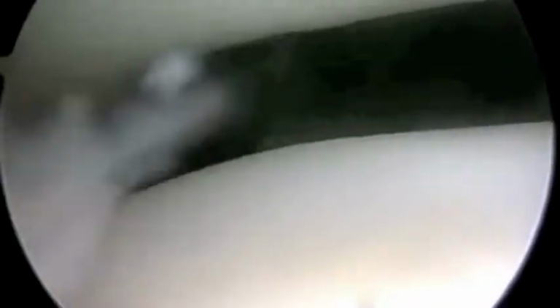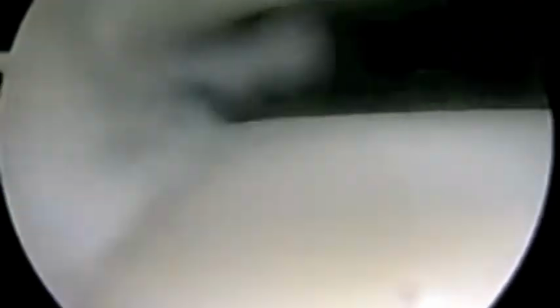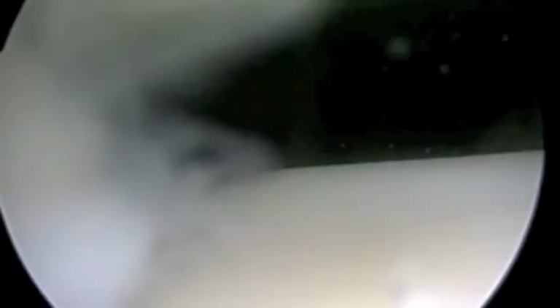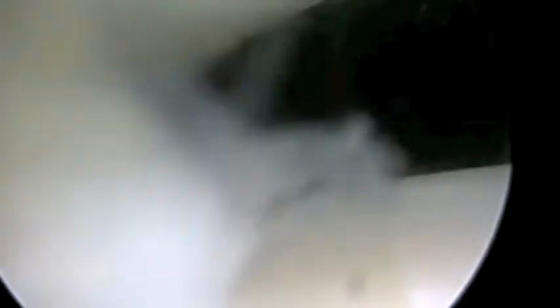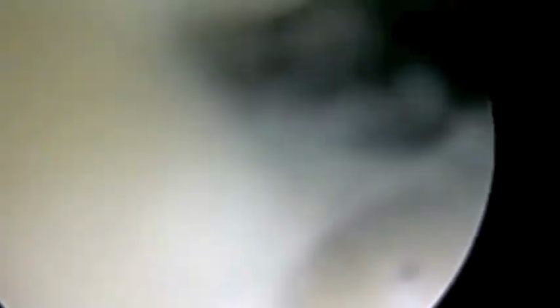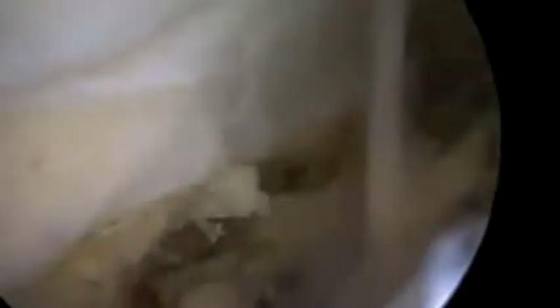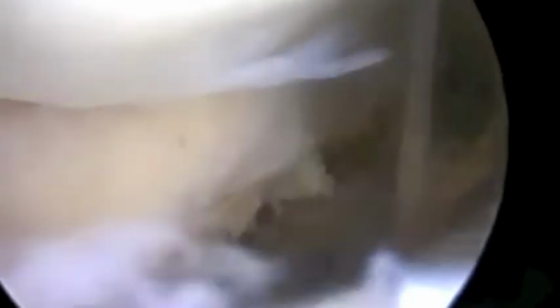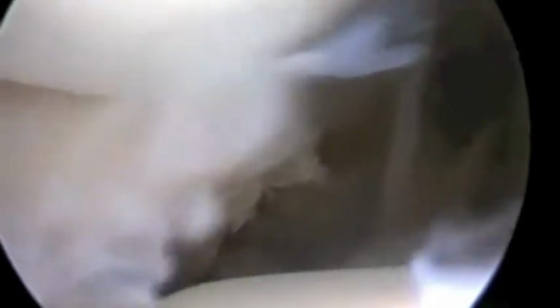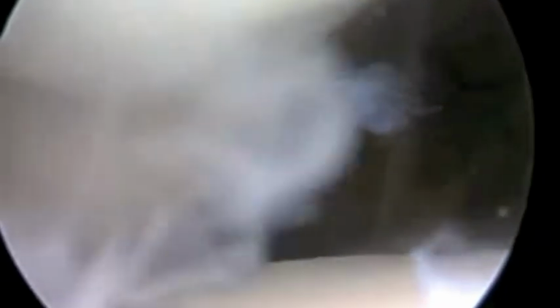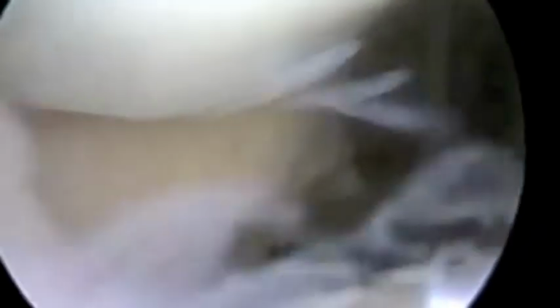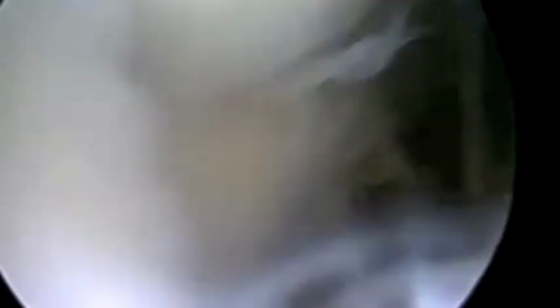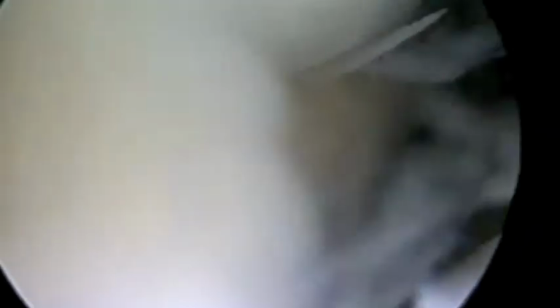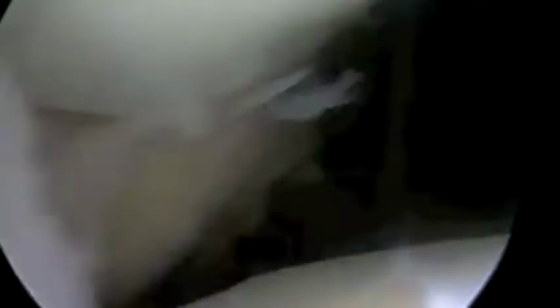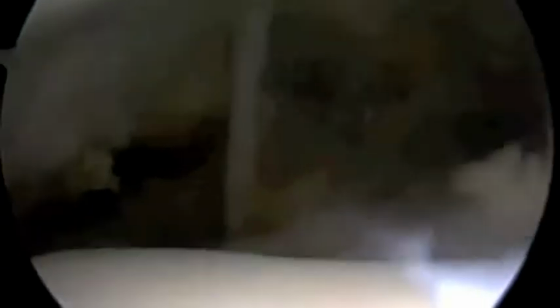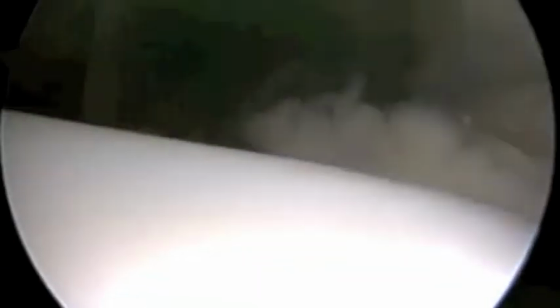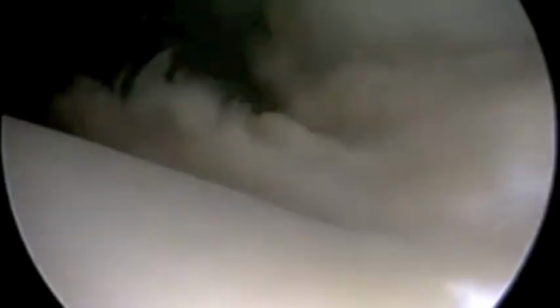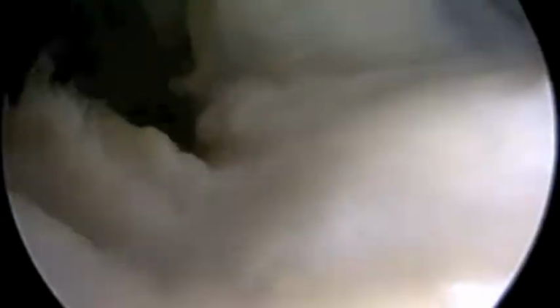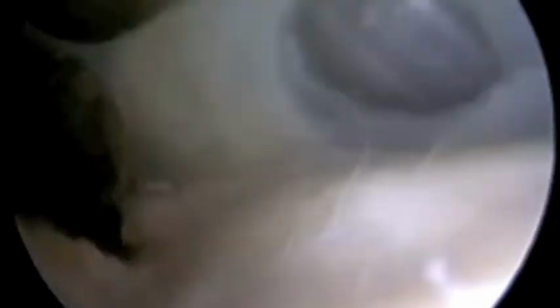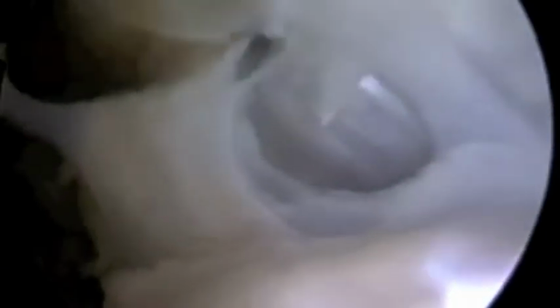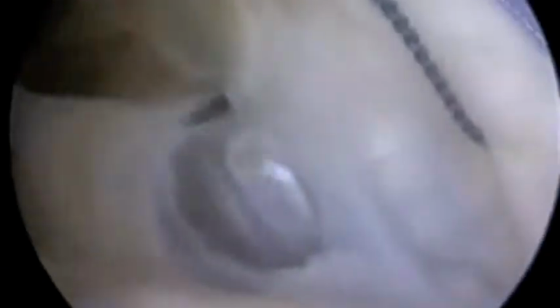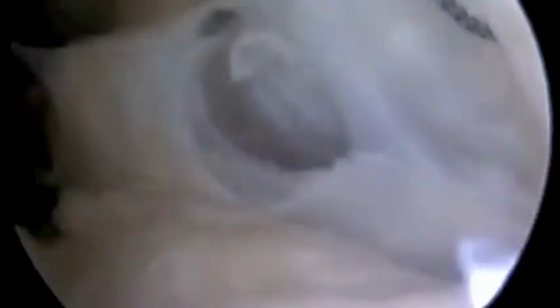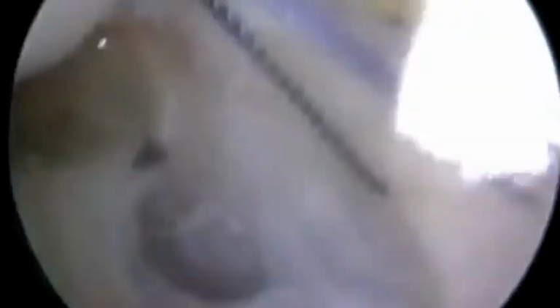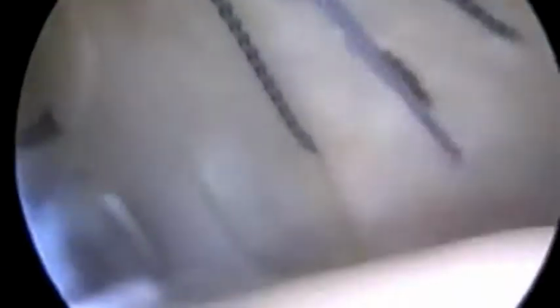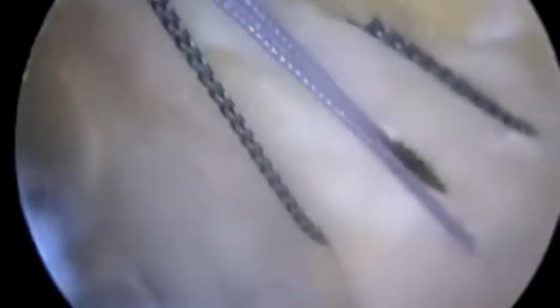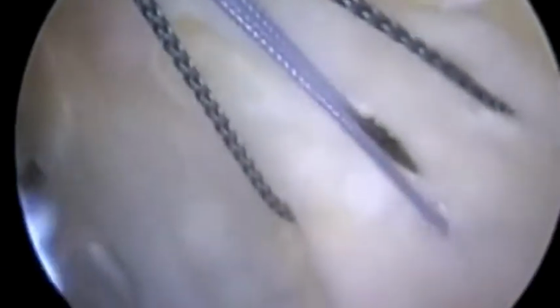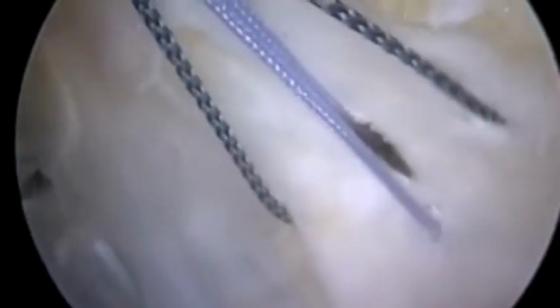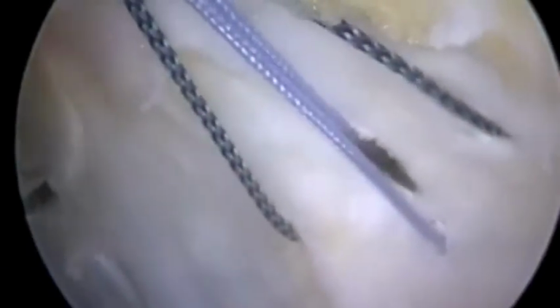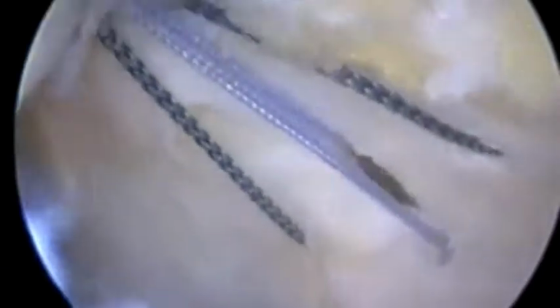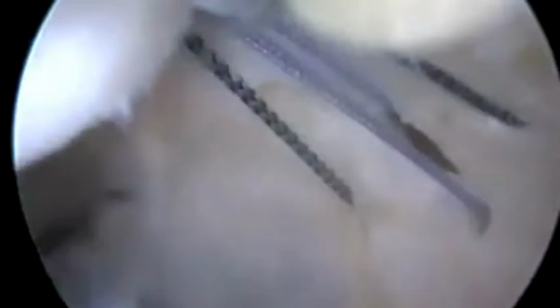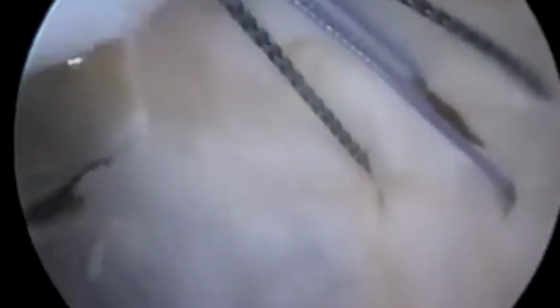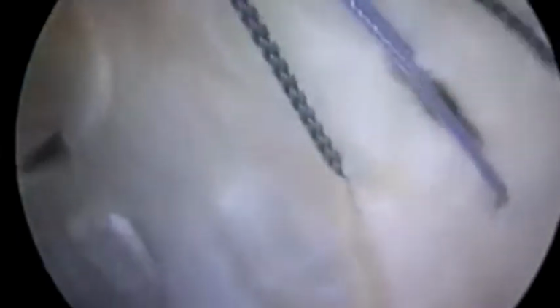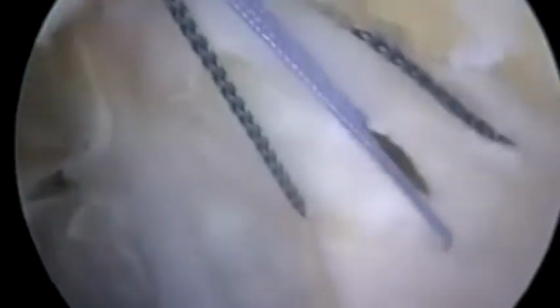After the release, the patella comes over nicely into the groove, and here we can get the lateral aspect of the patella to match up with the trochlea. Here are the sutures that haven't been tied yet.